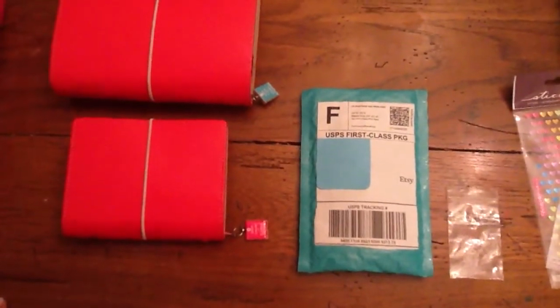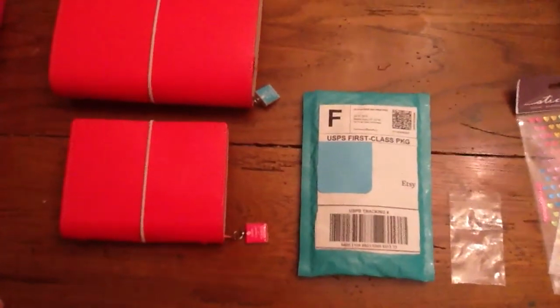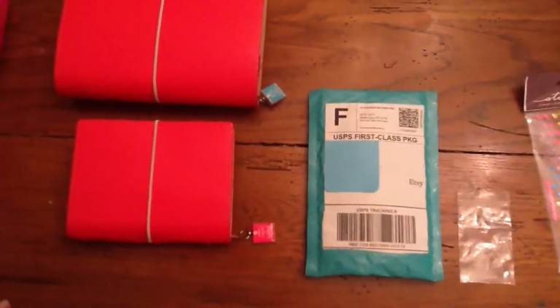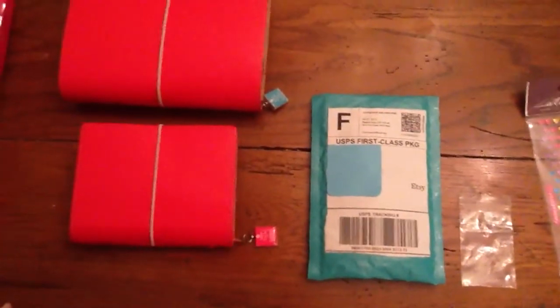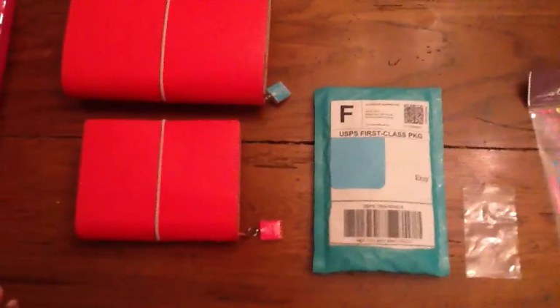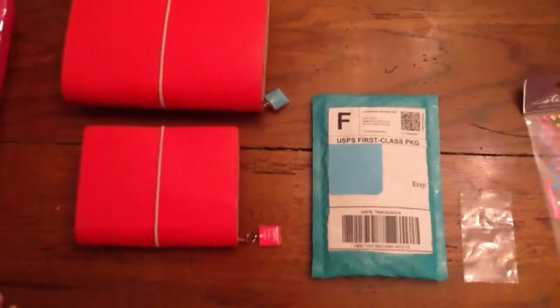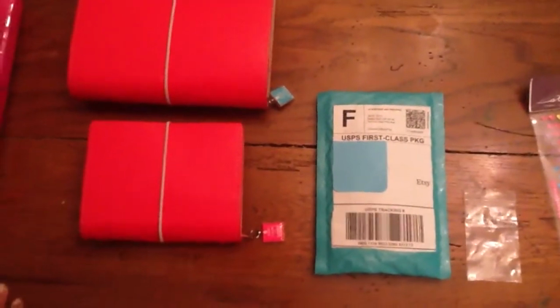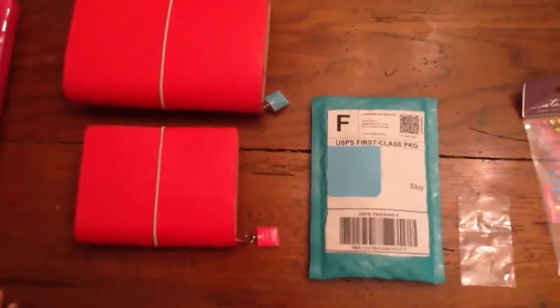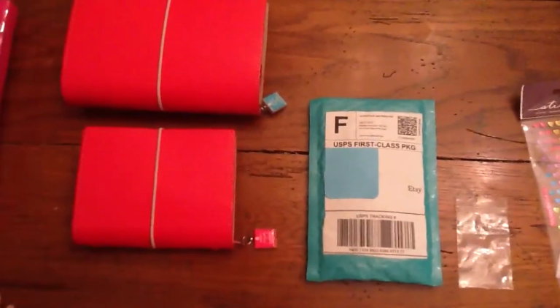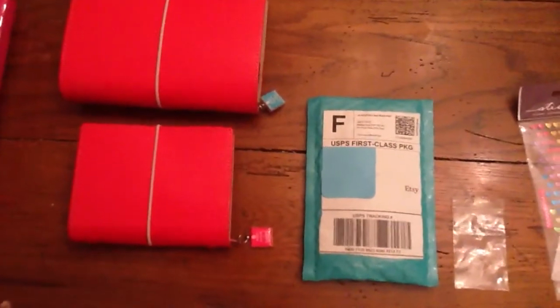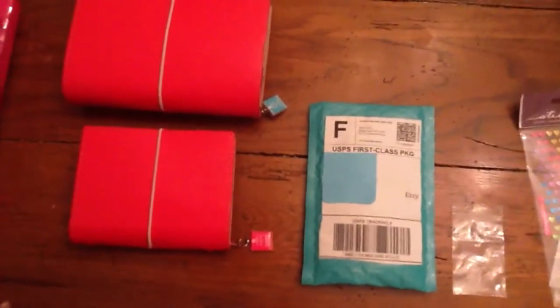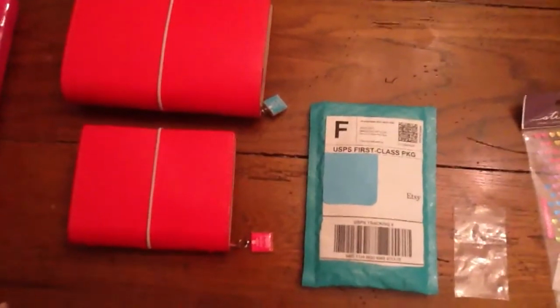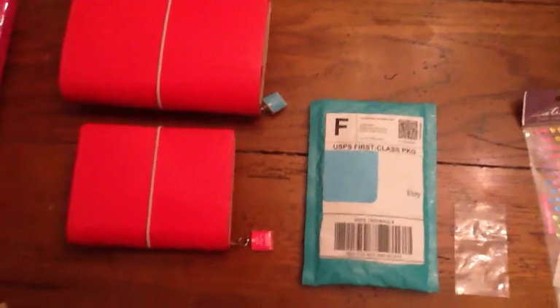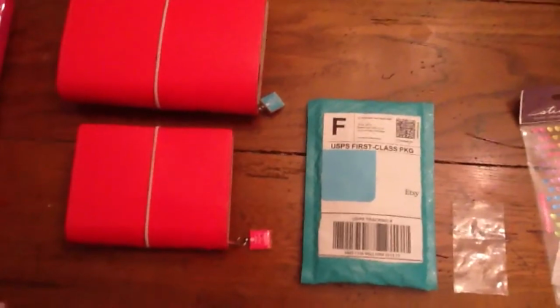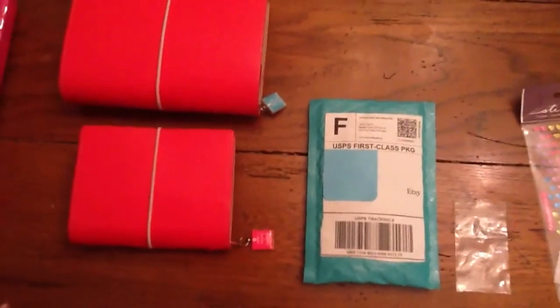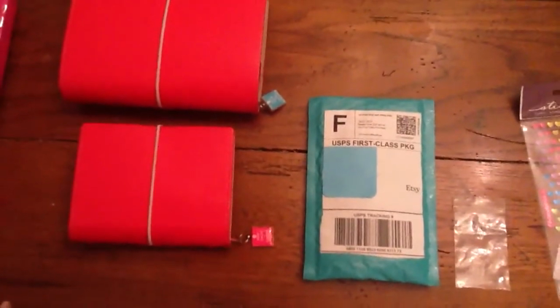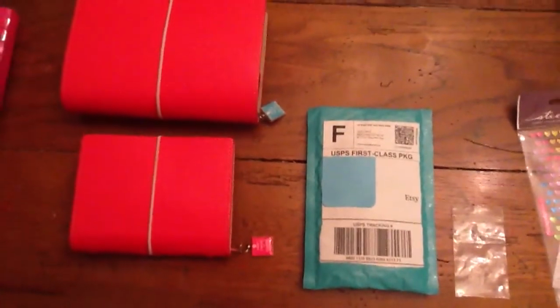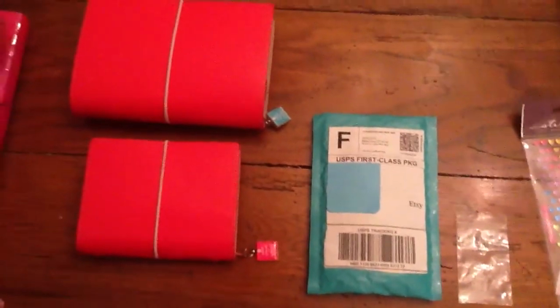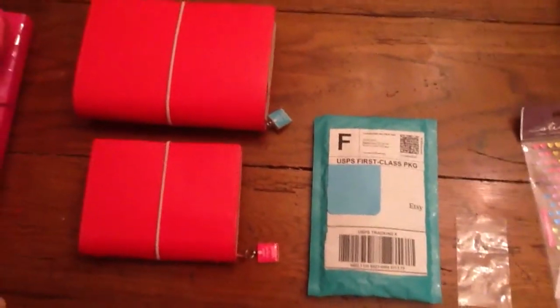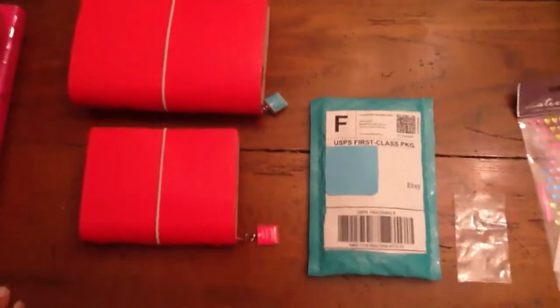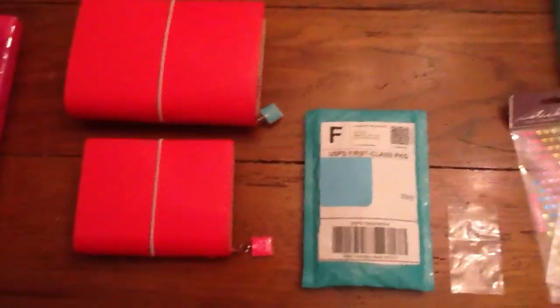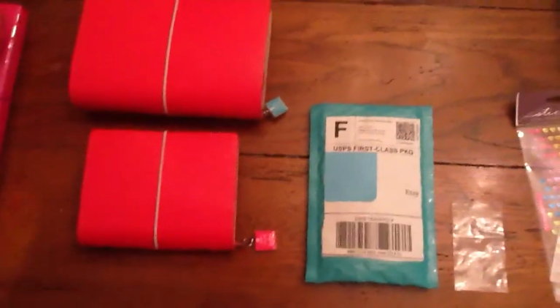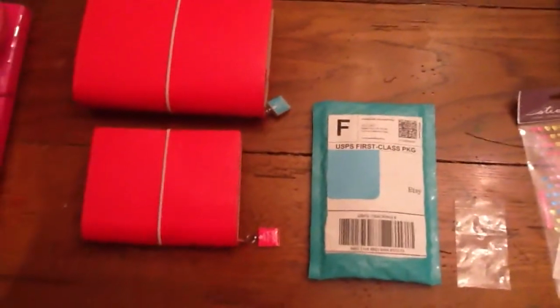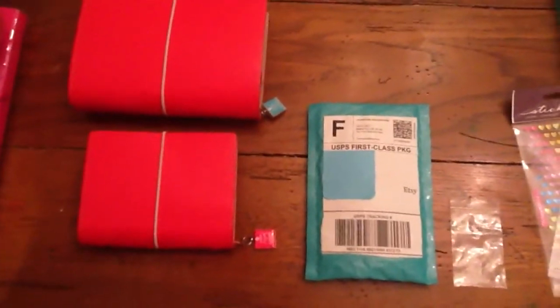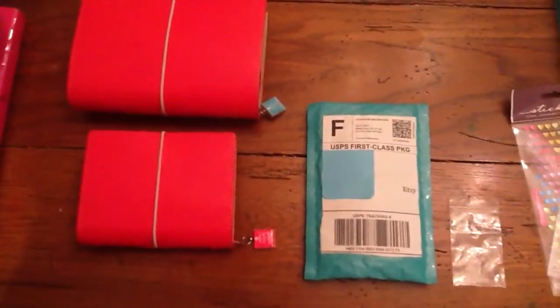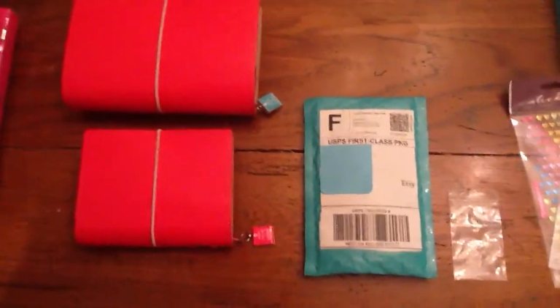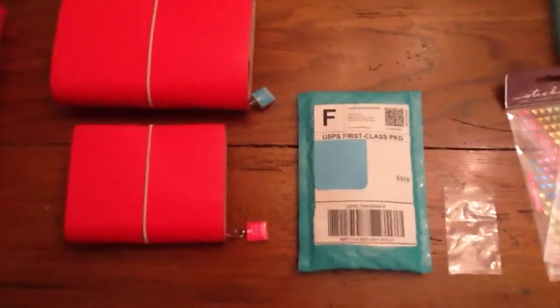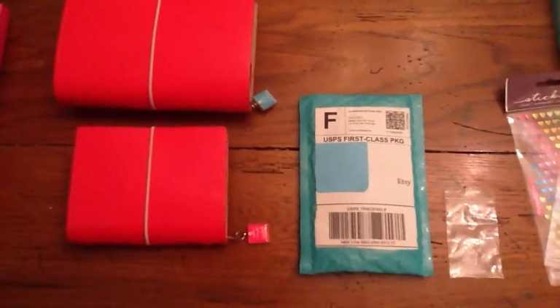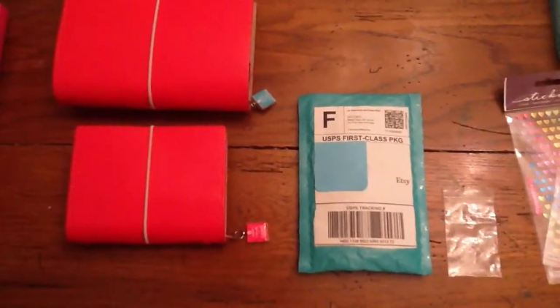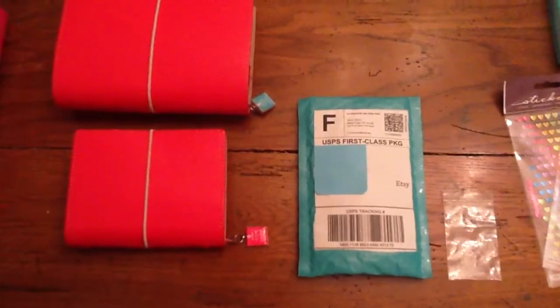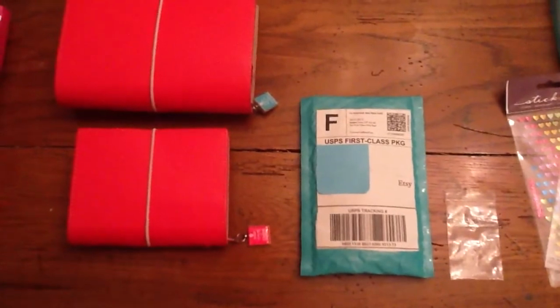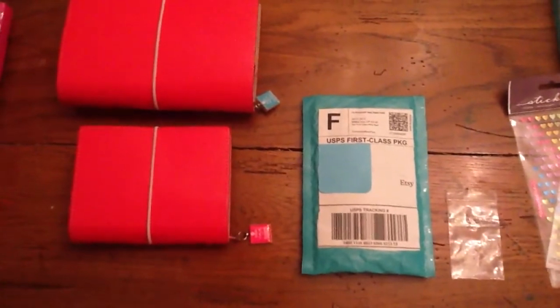Hi everyone, Leslie here from Team Filofax. It's been a couple days since we did a video so I just wanted to check in and show you guys what we have going on.